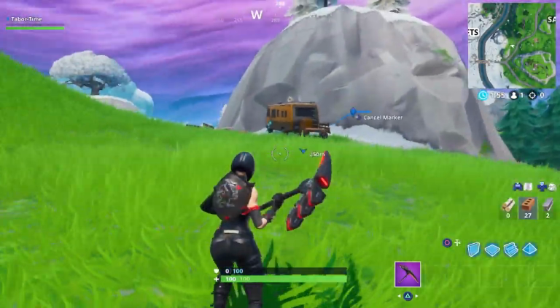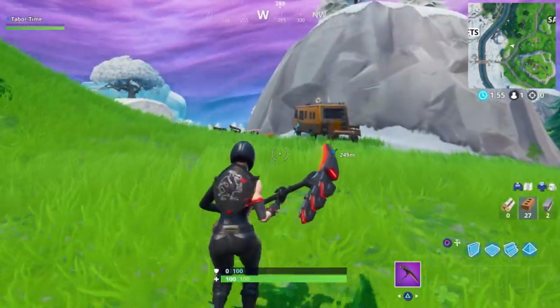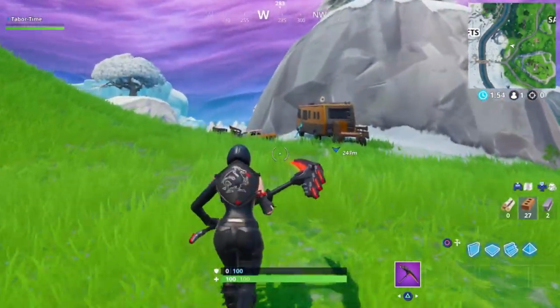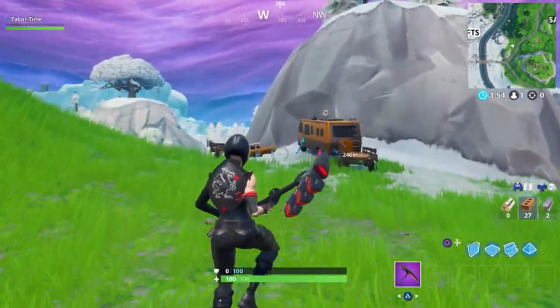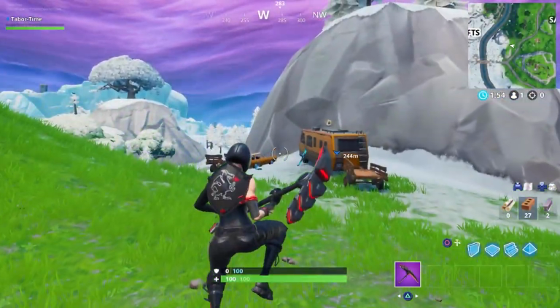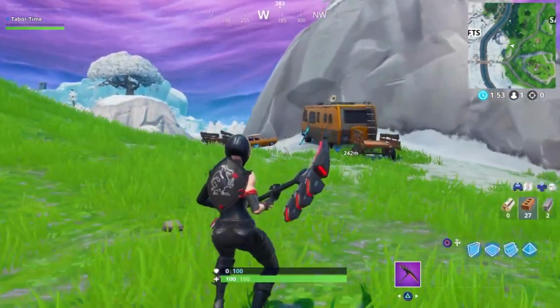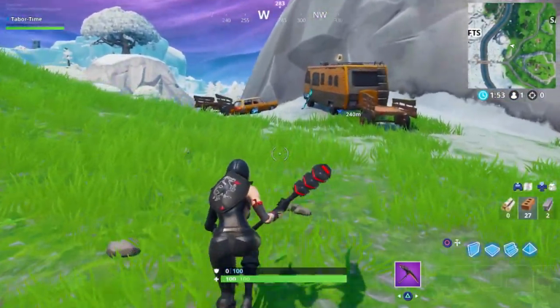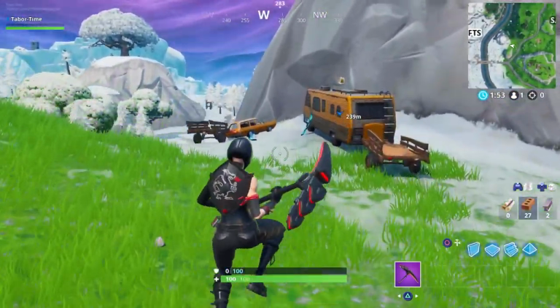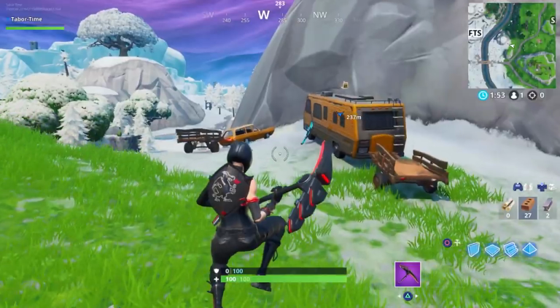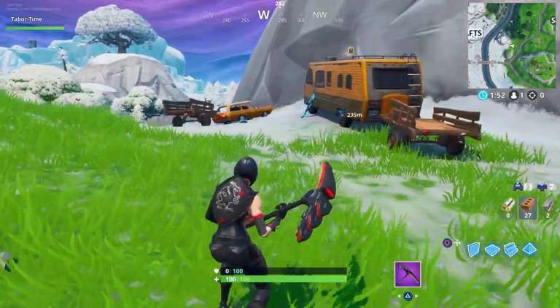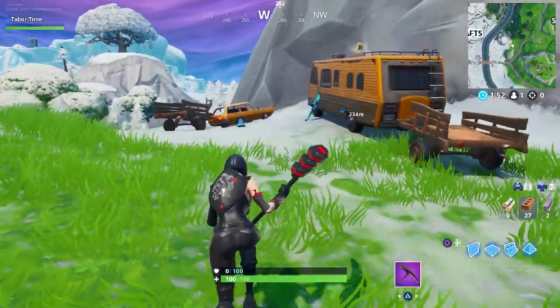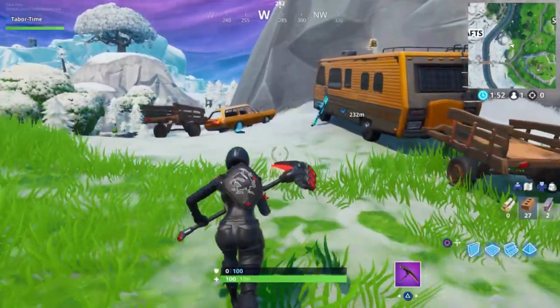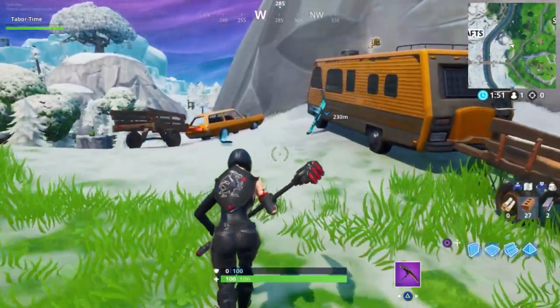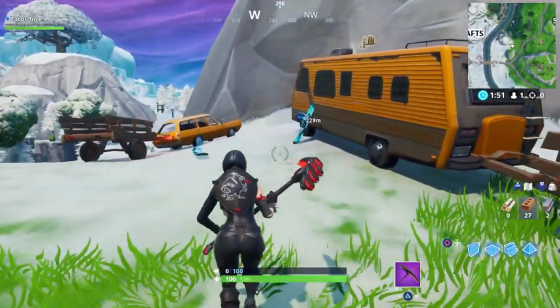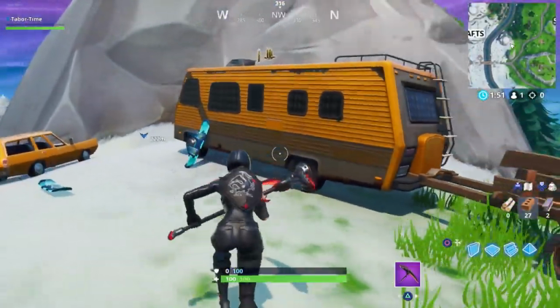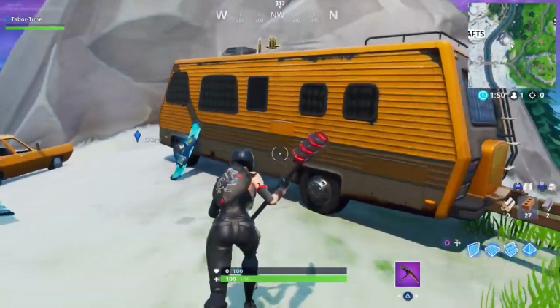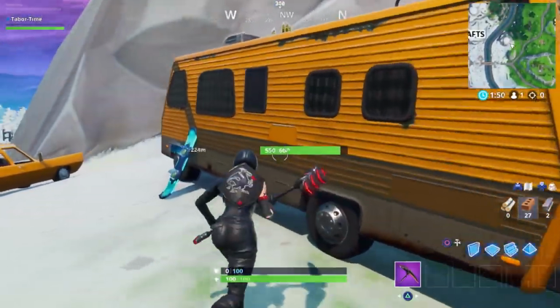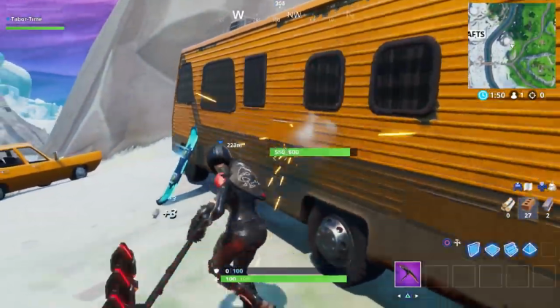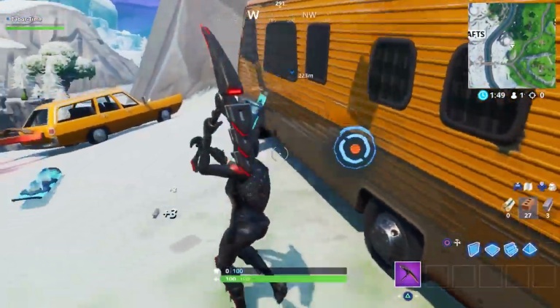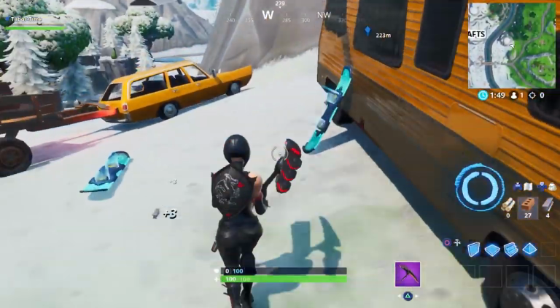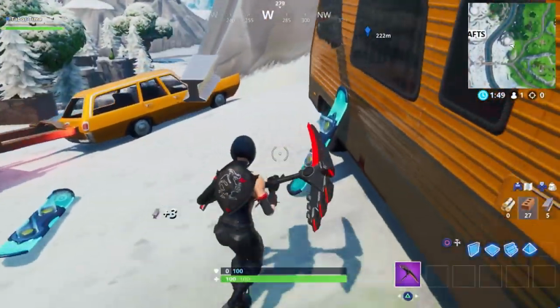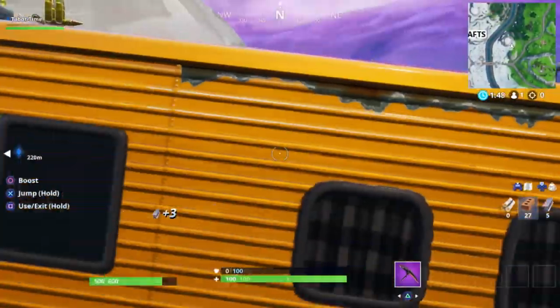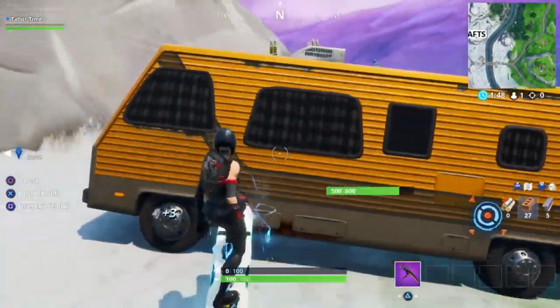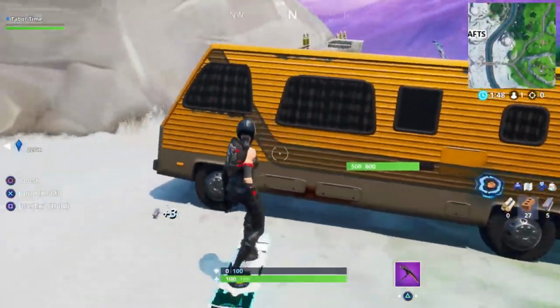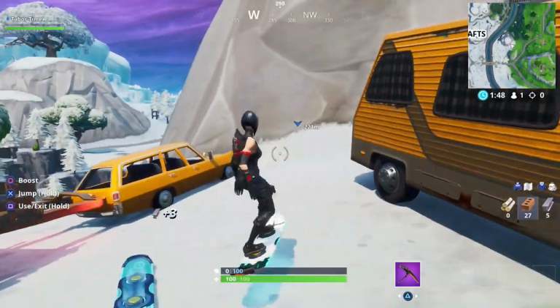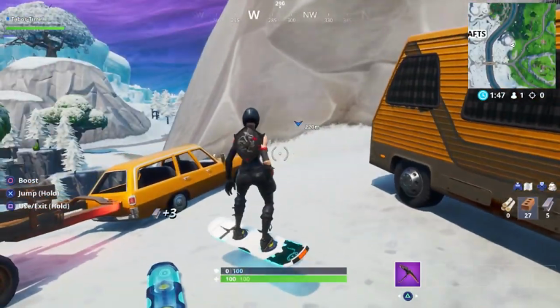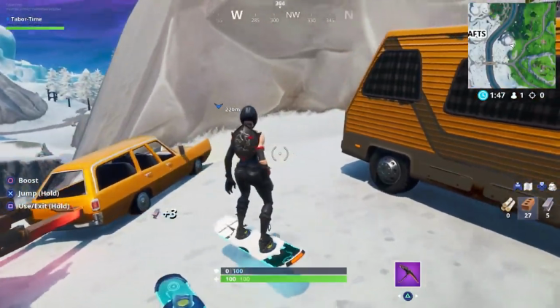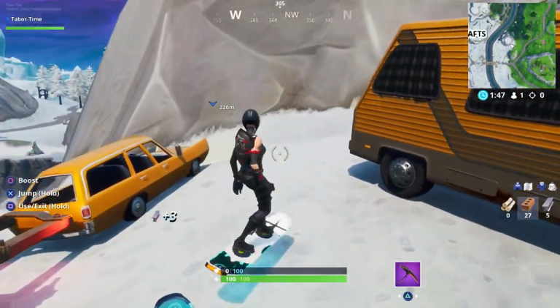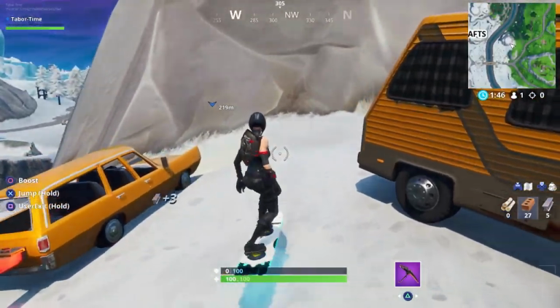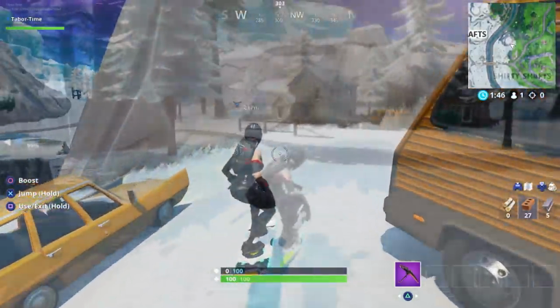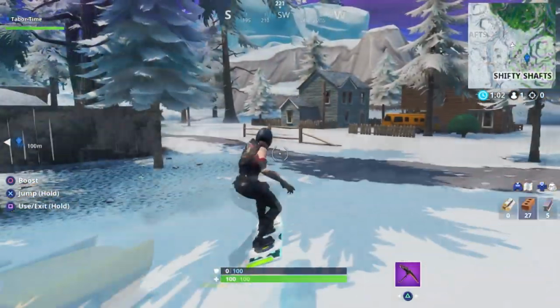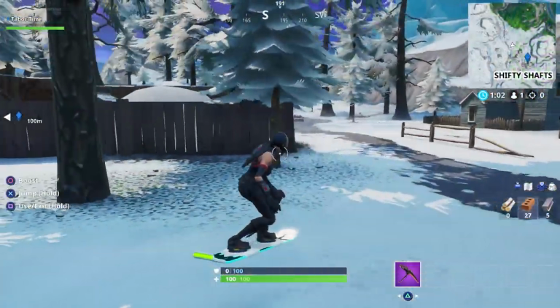If you've already landed here, just head in the direction of Shifty Shafts. There are drift boards — this one right here hooked onto this camper — so you can easily grab one and make your way over to Shifty.